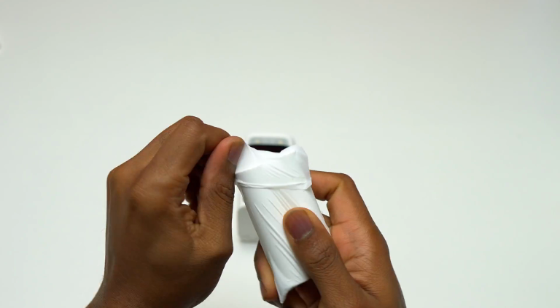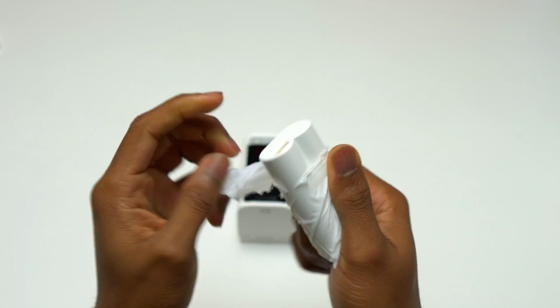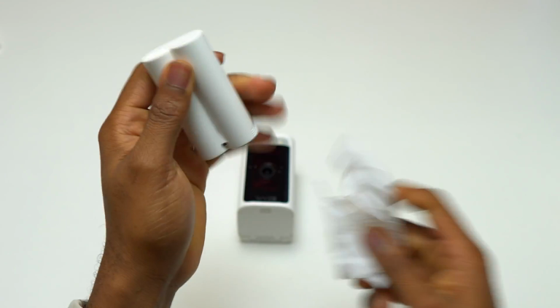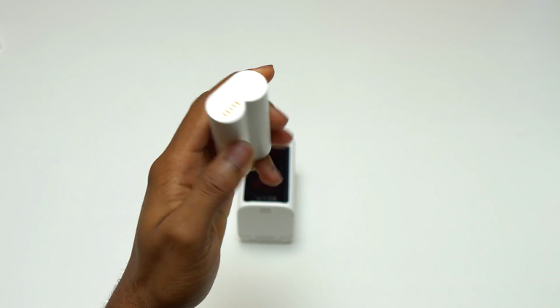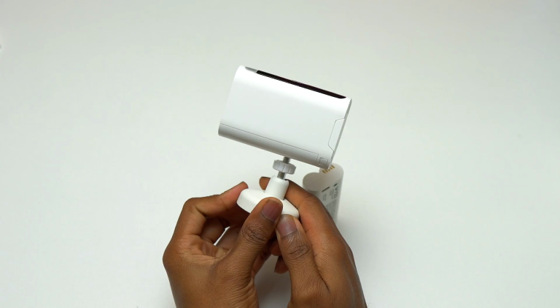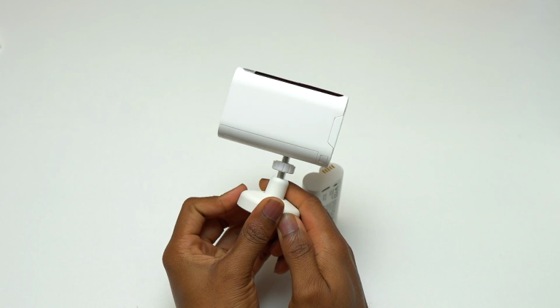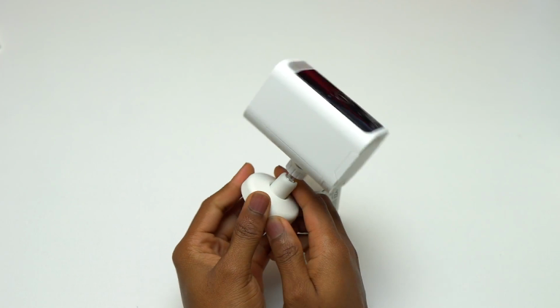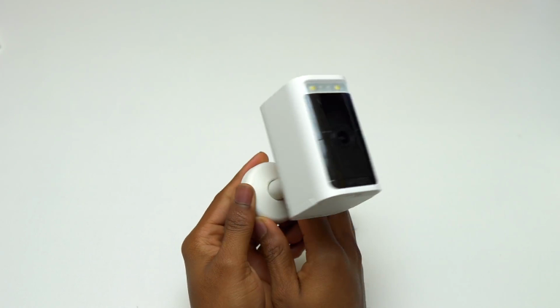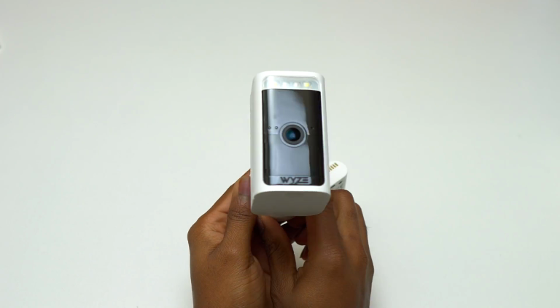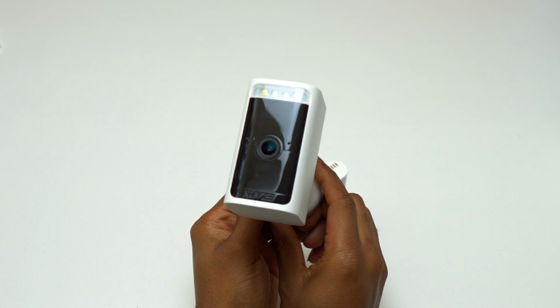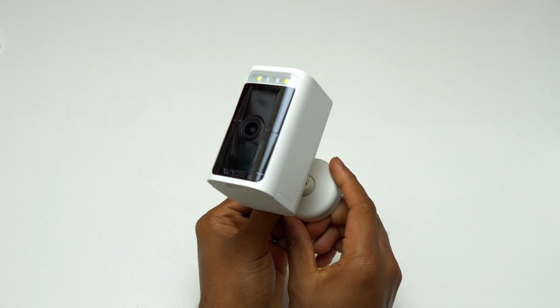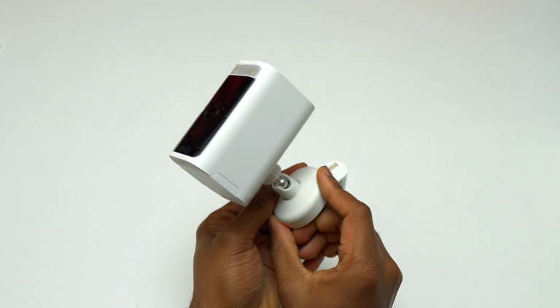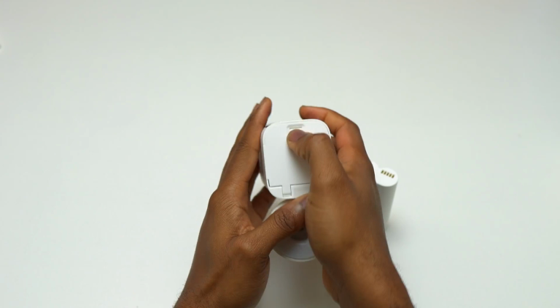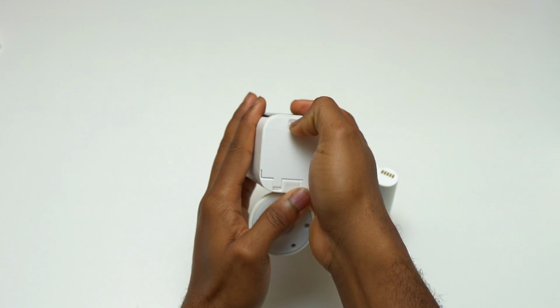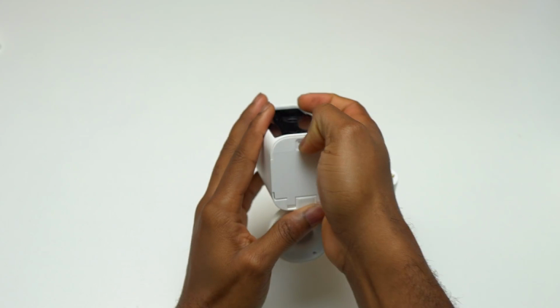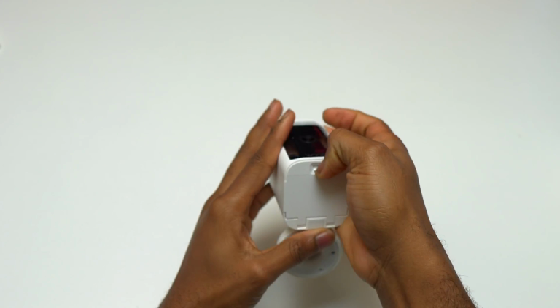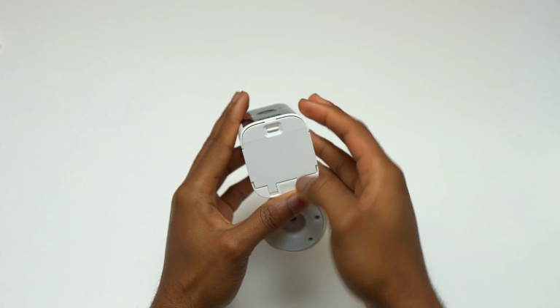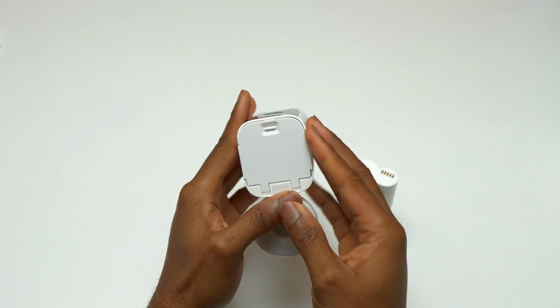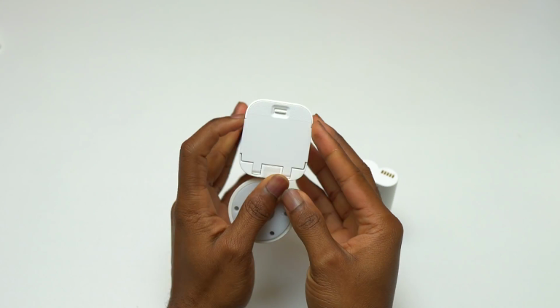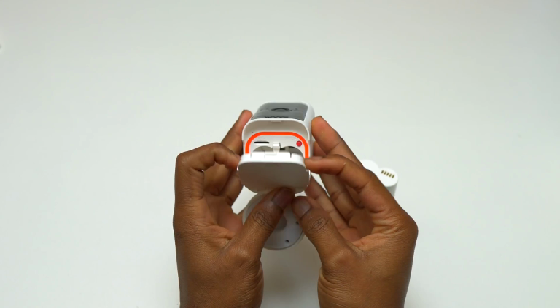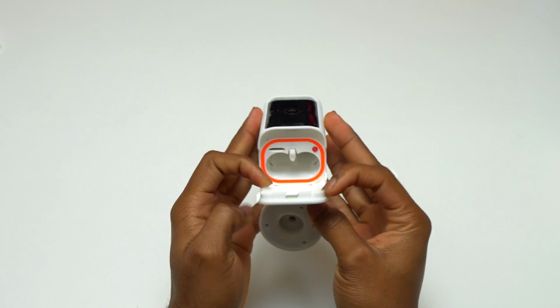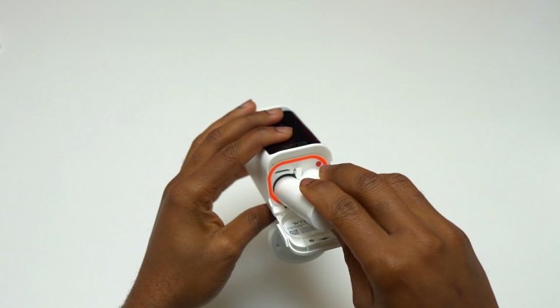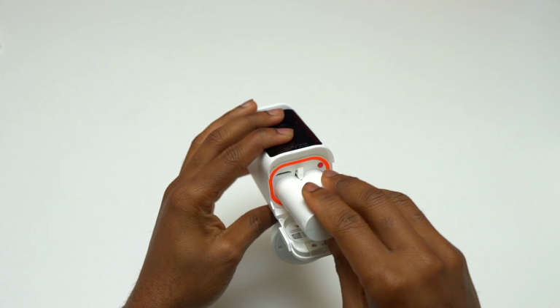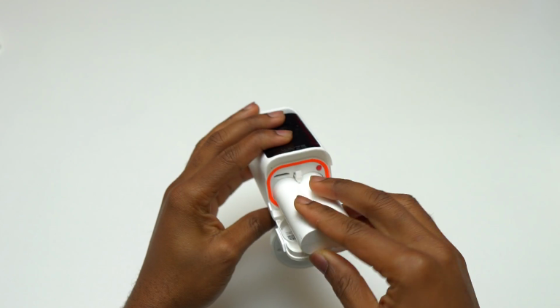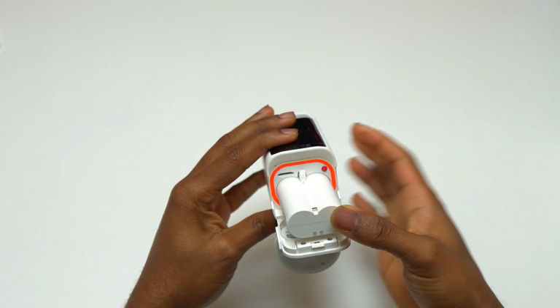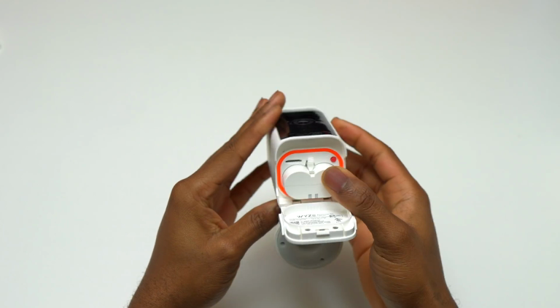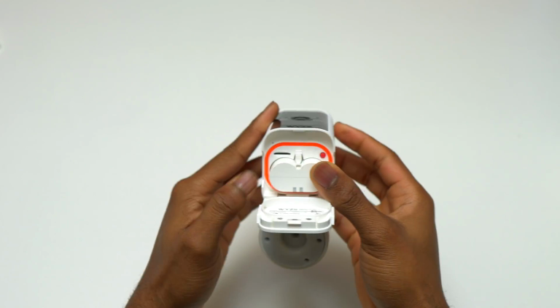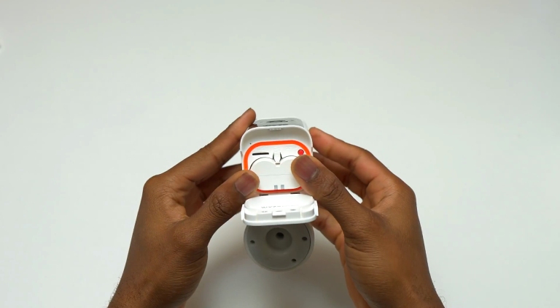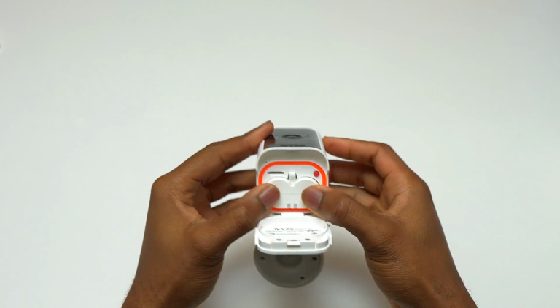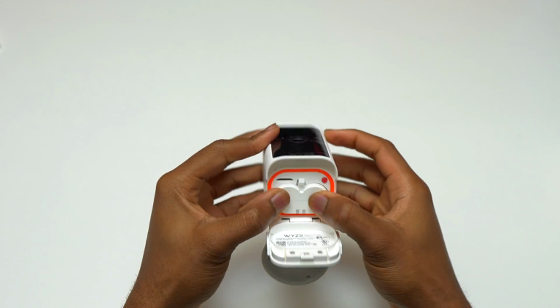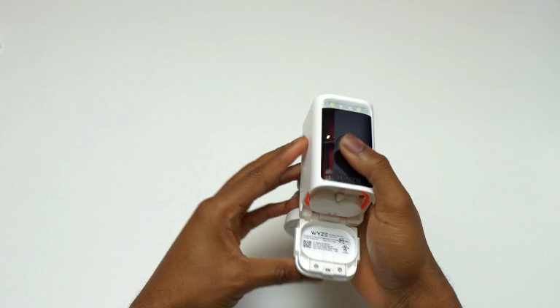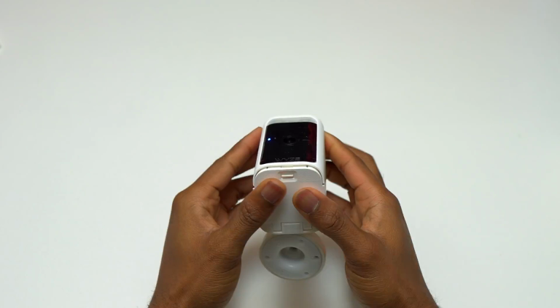You can get this security camera with one battery or two batteries. It is highly advised to have two batteries because one battery can last up to six months.